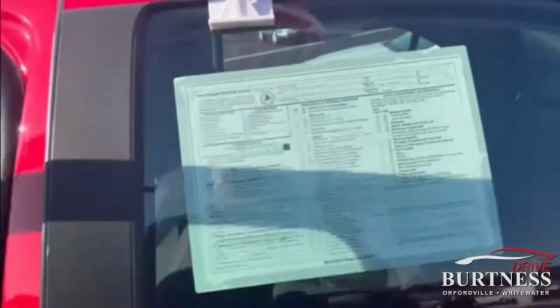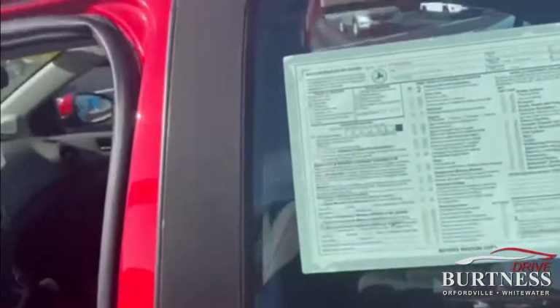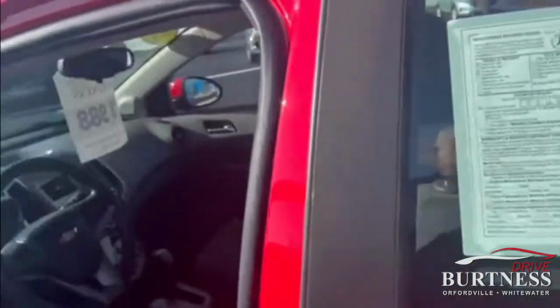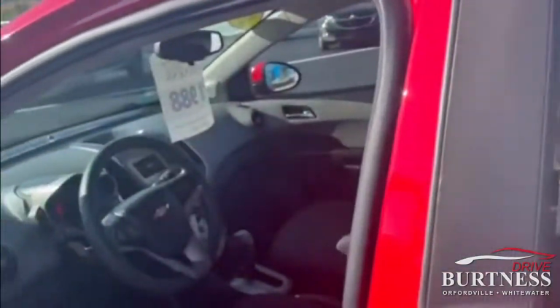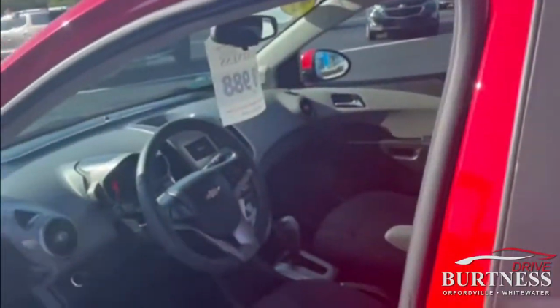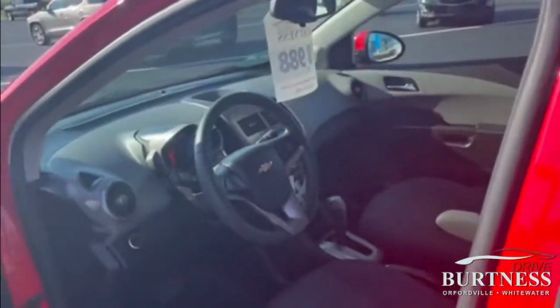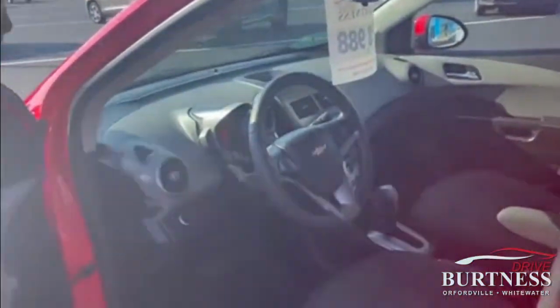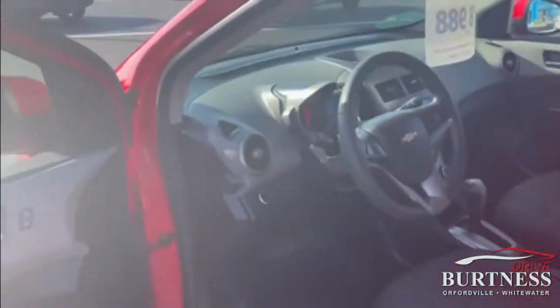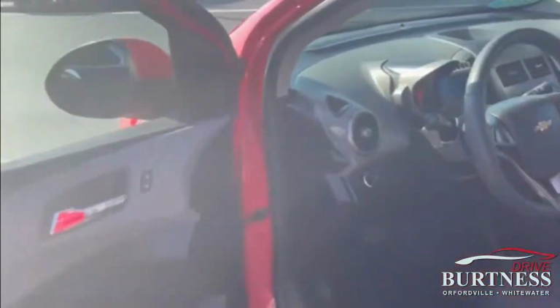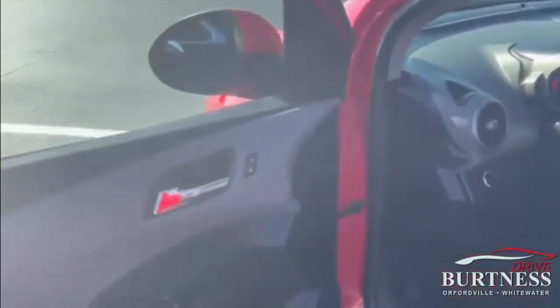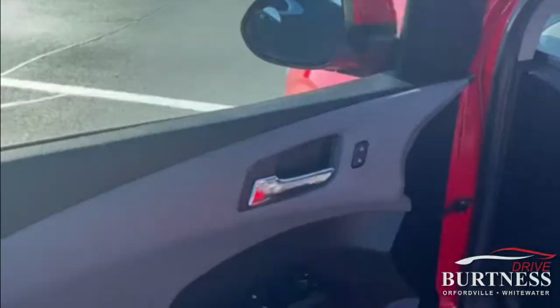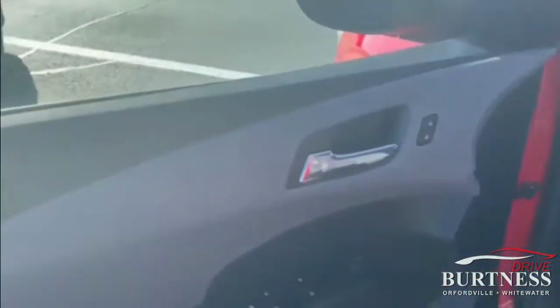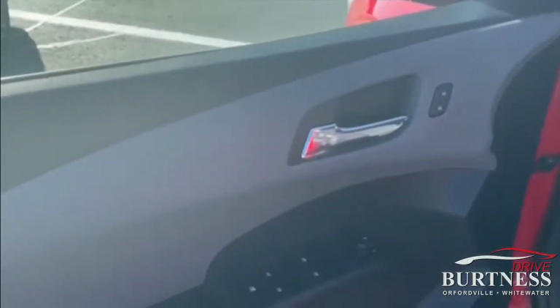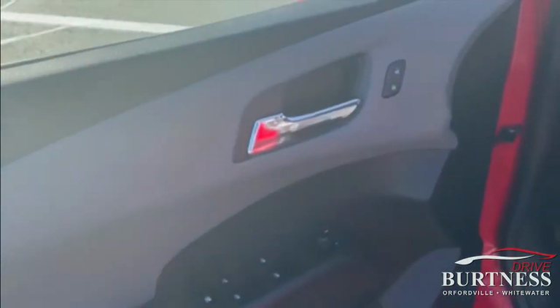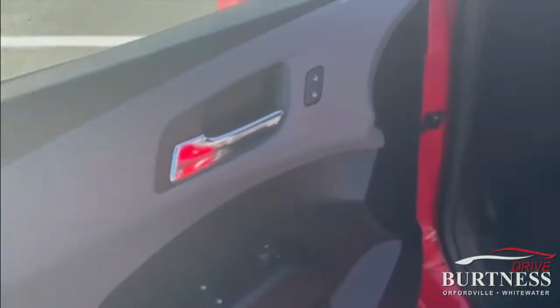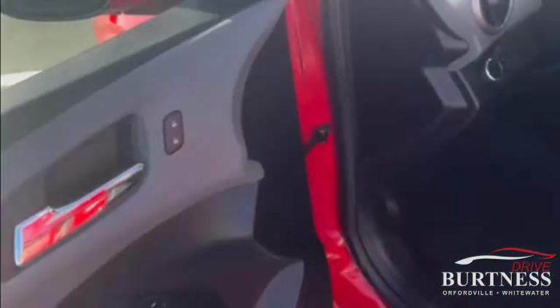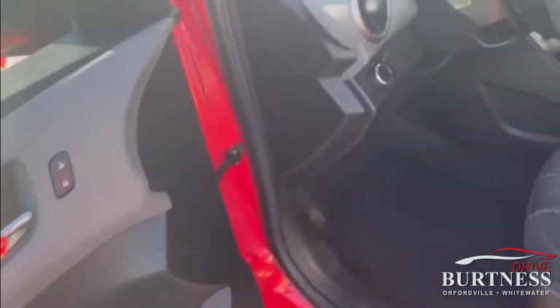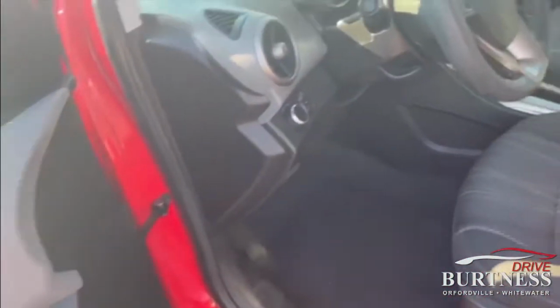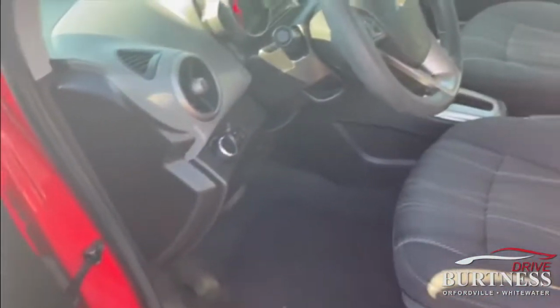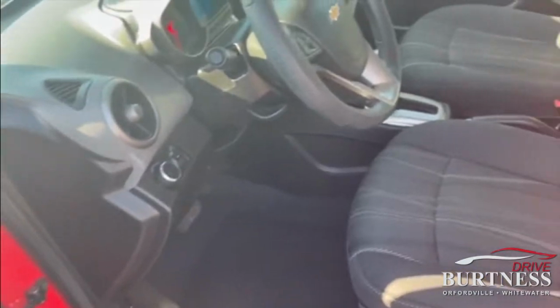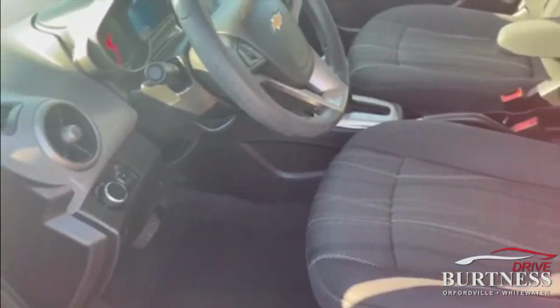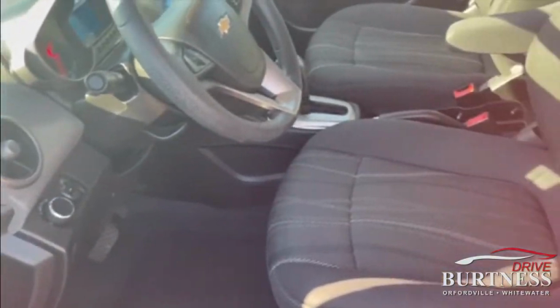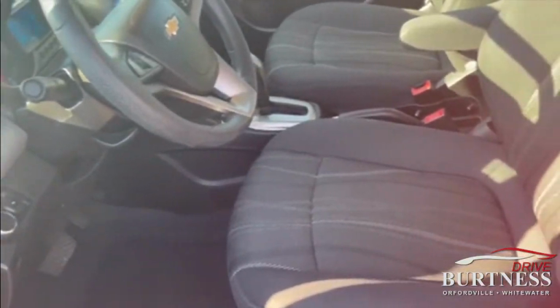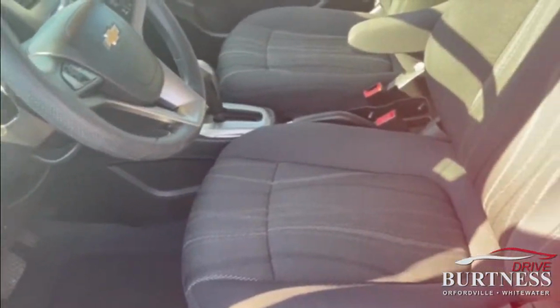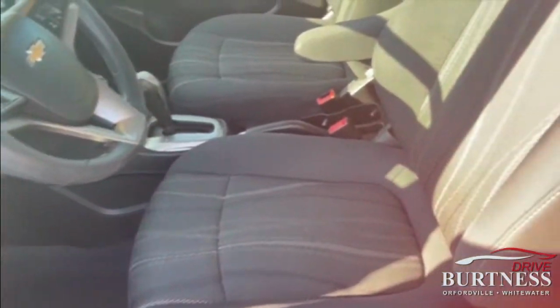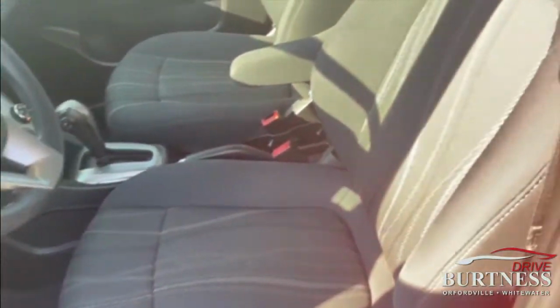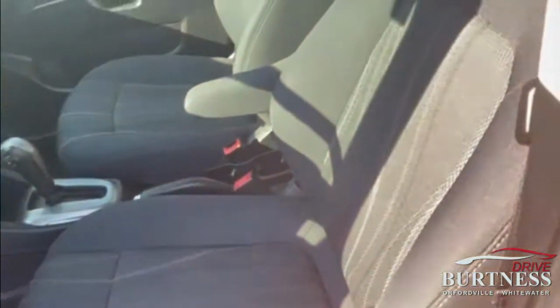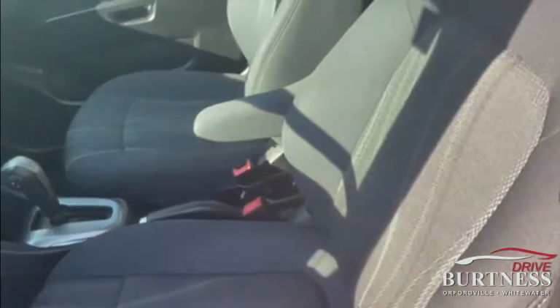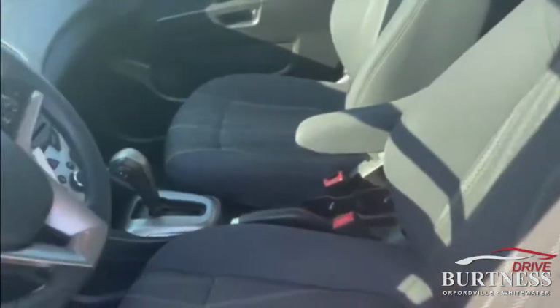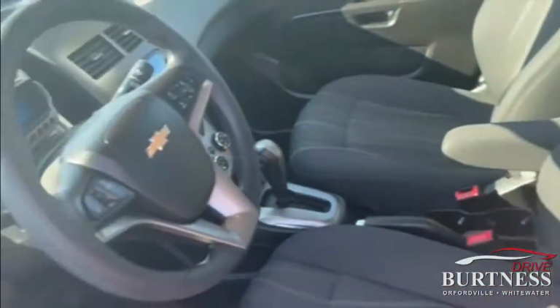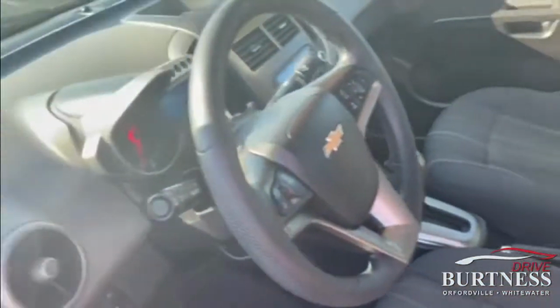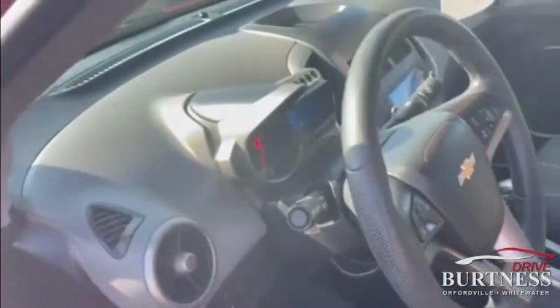This has the 1.8 4-cylinder. Quick peek here on the inside — again, nice, clean vehicle.